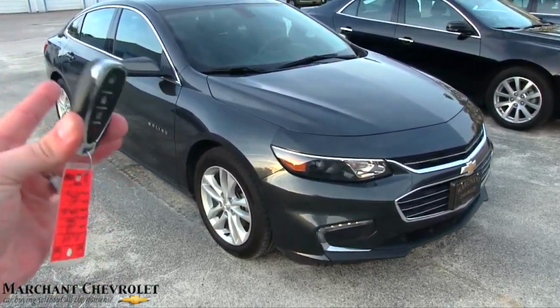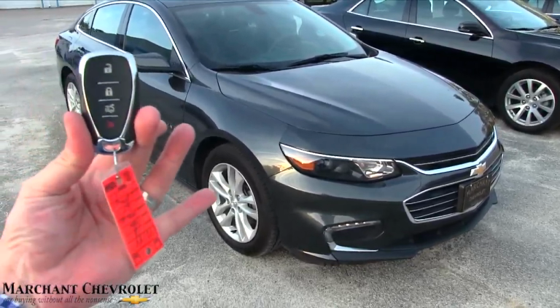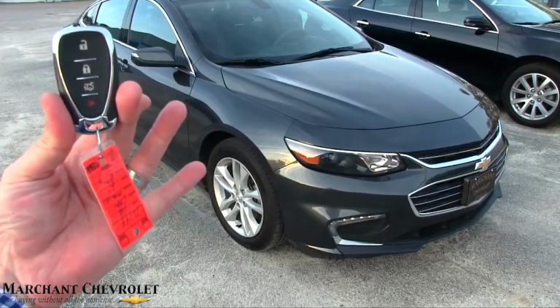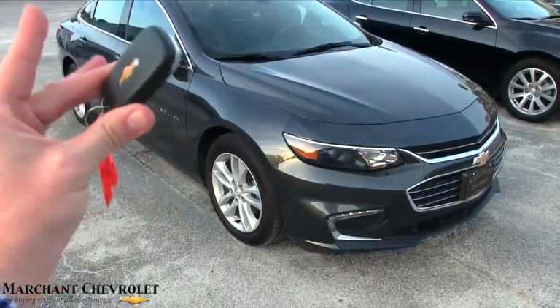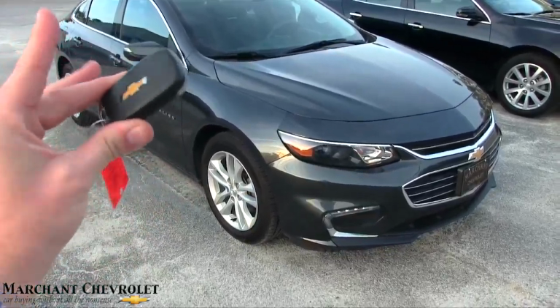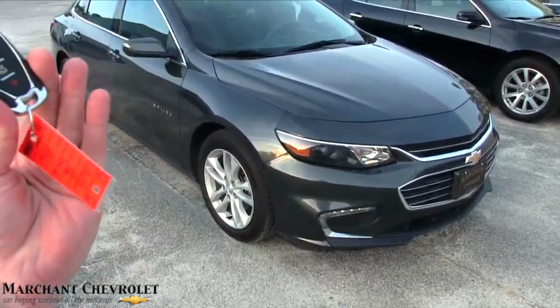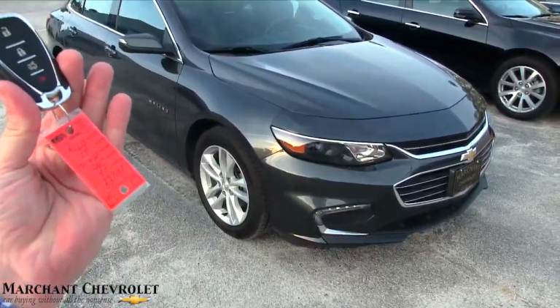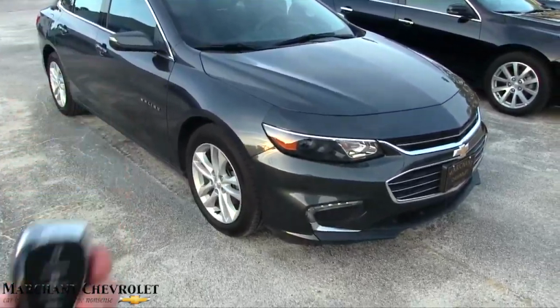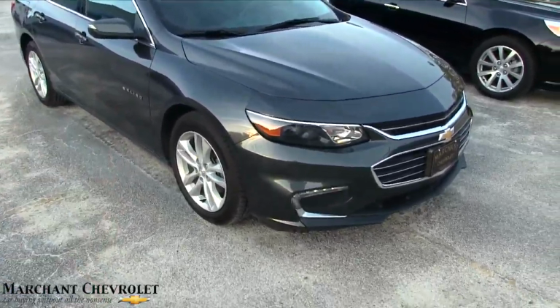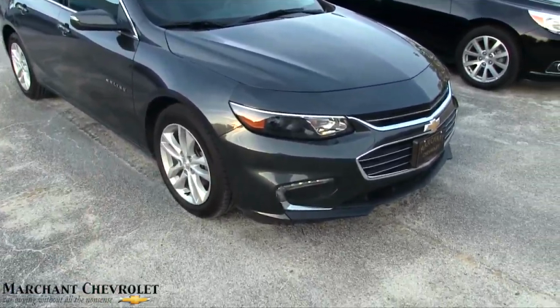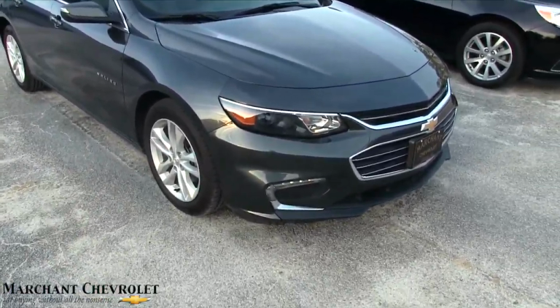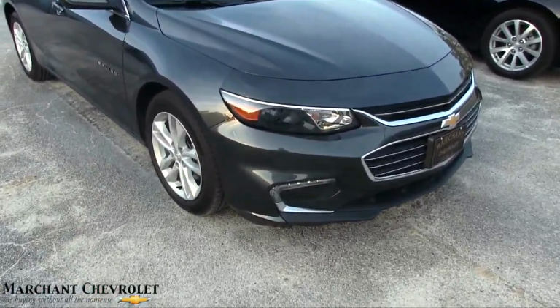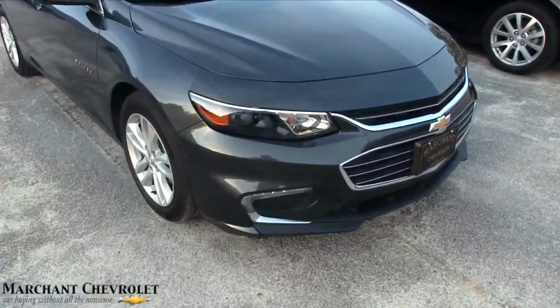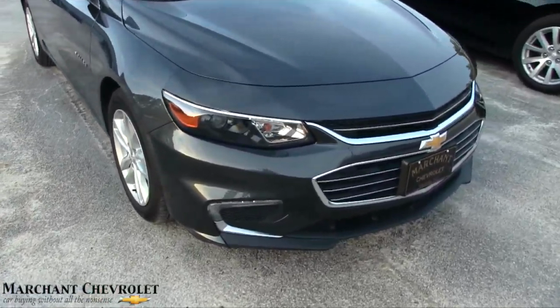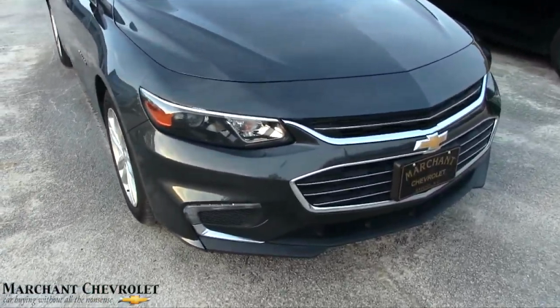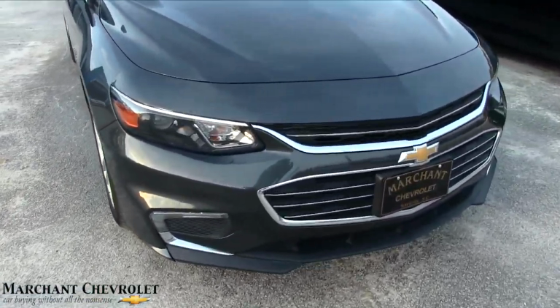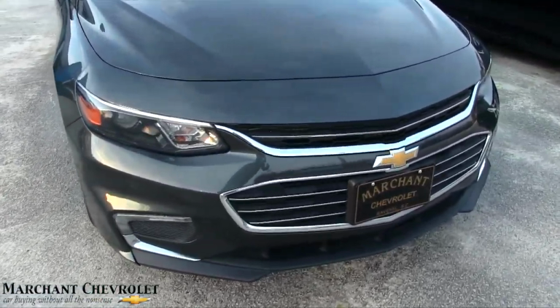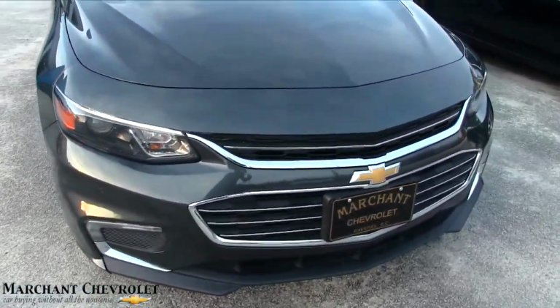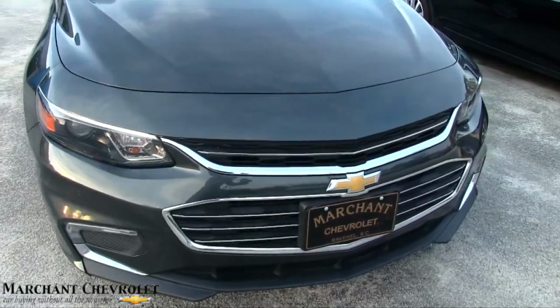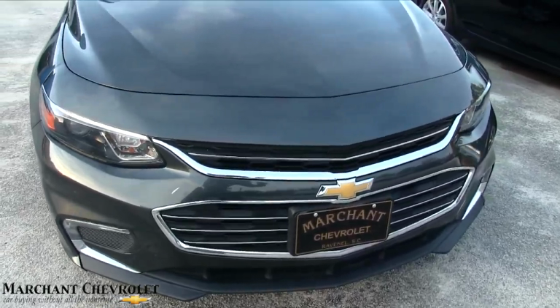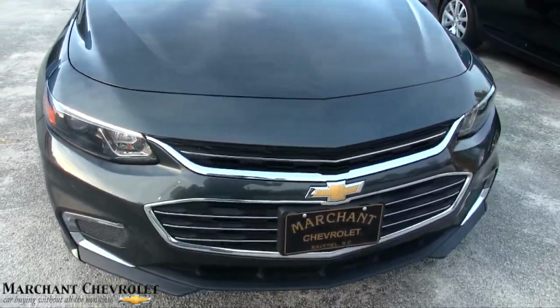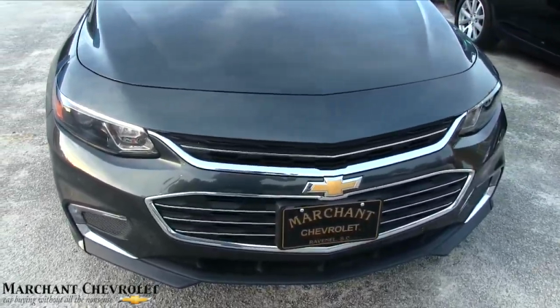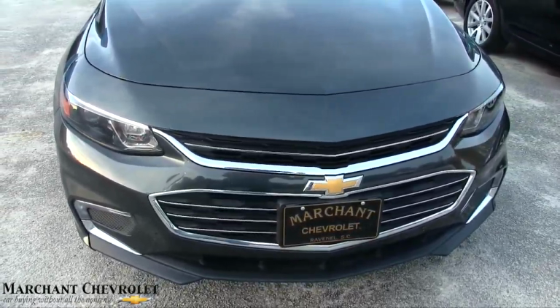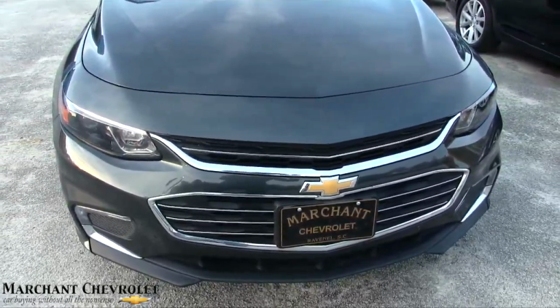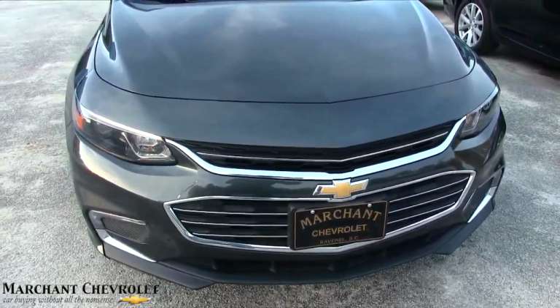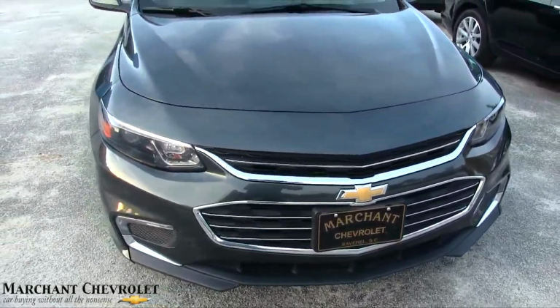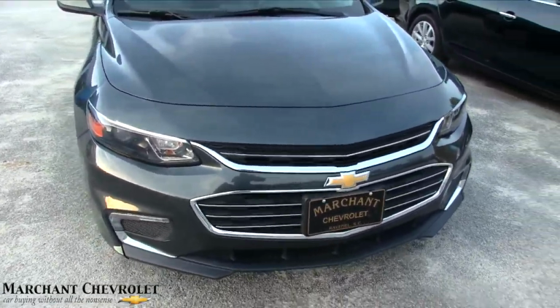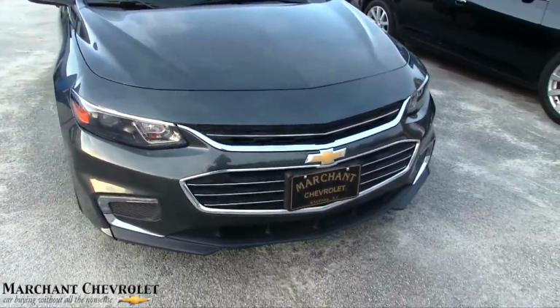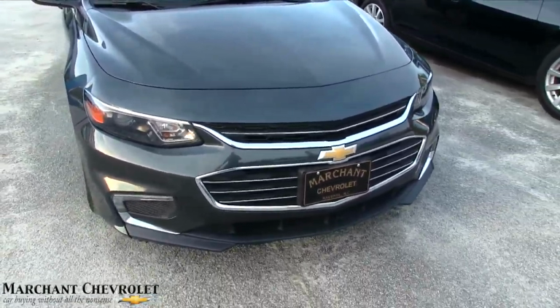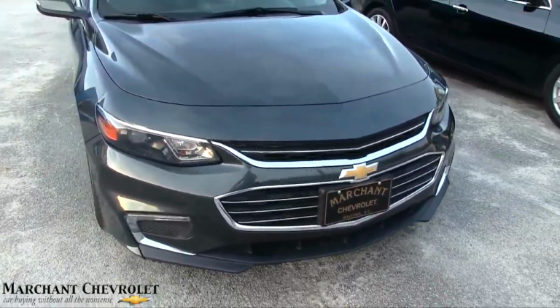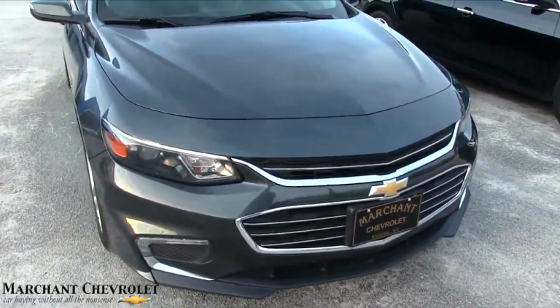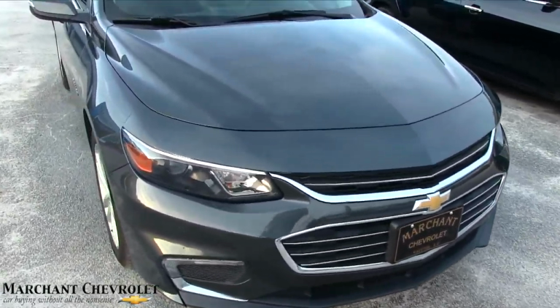So here's your smart key right here. This one is a LT model. The front end's looking good on the Malibu, that's for sure — very nice, very aggressive on the front end.